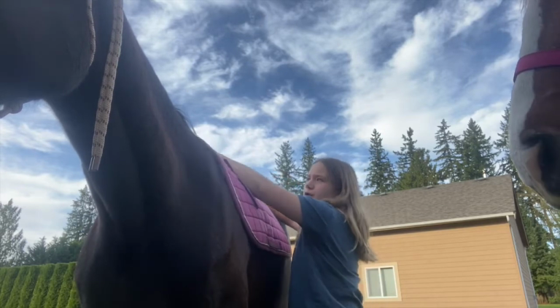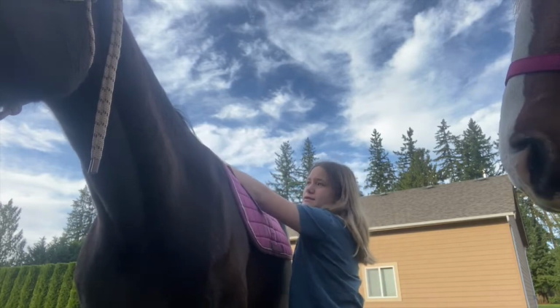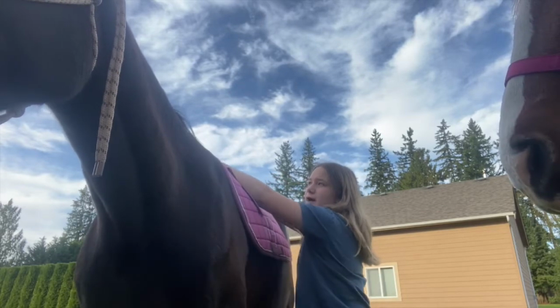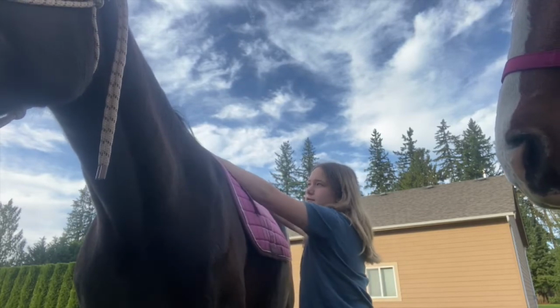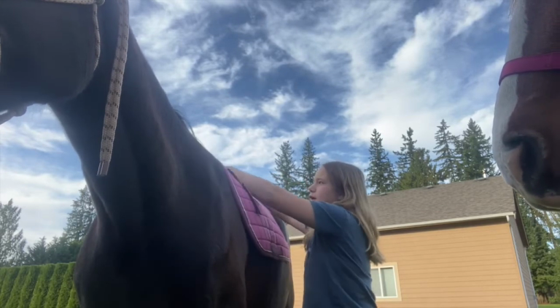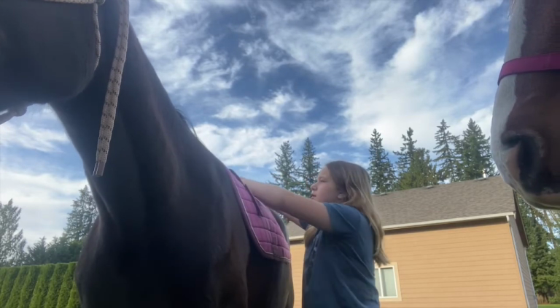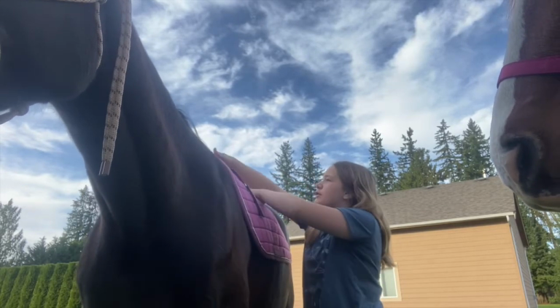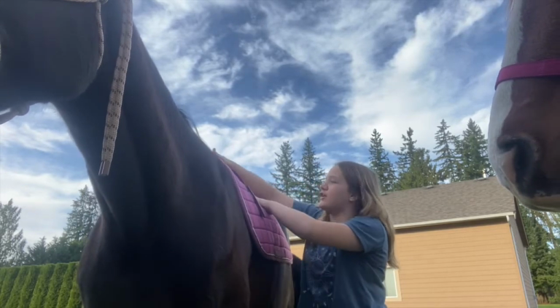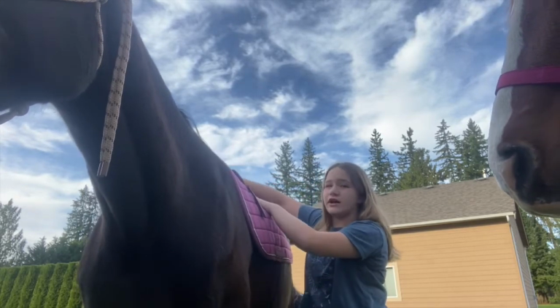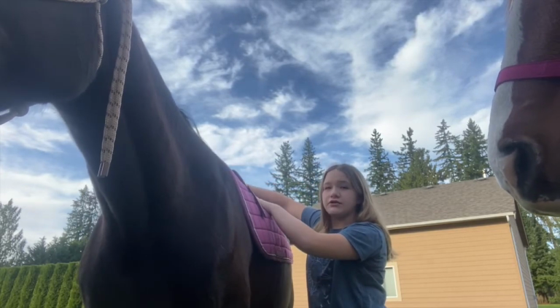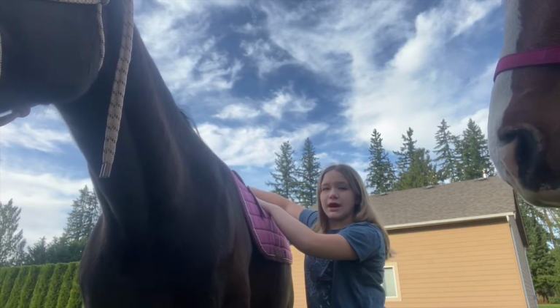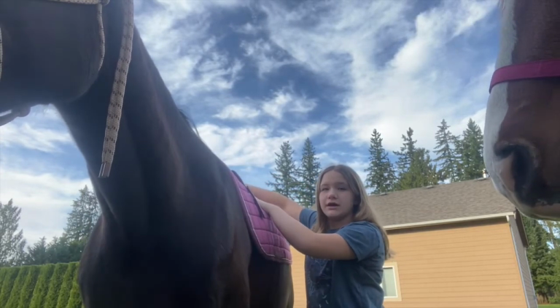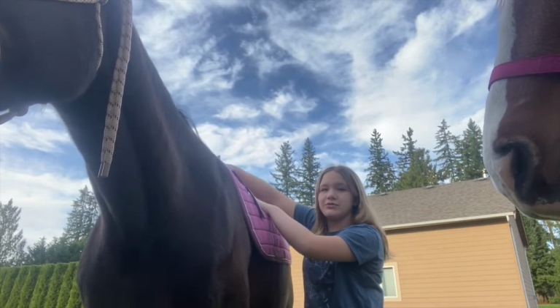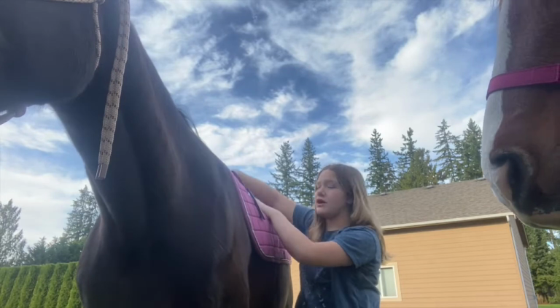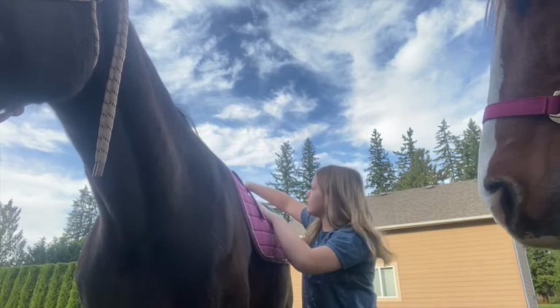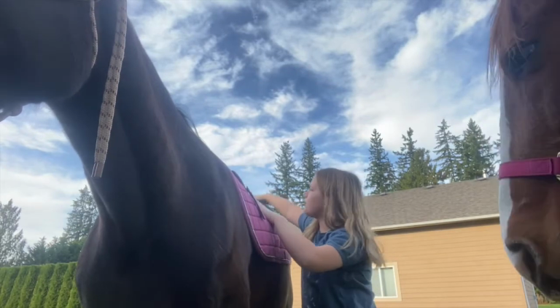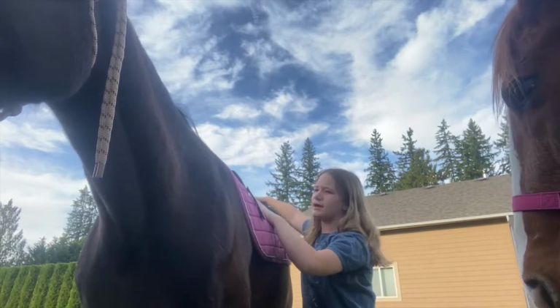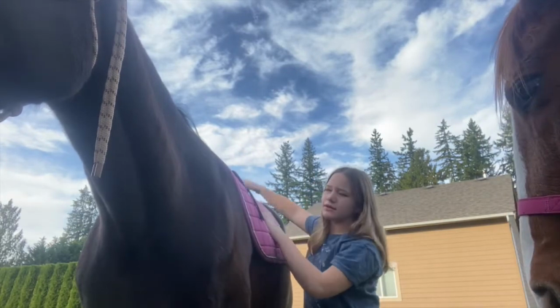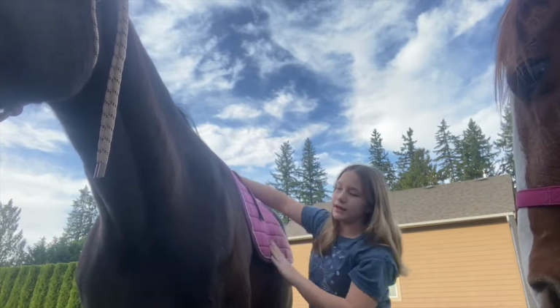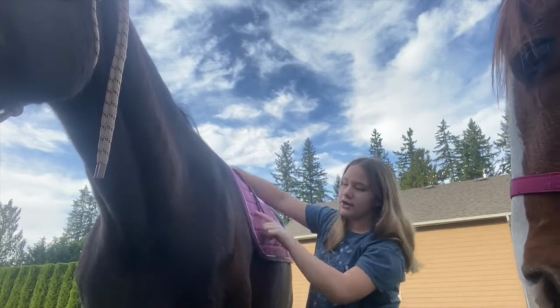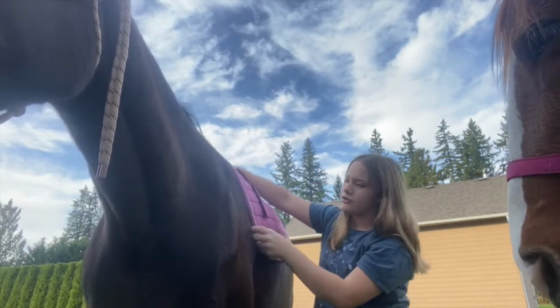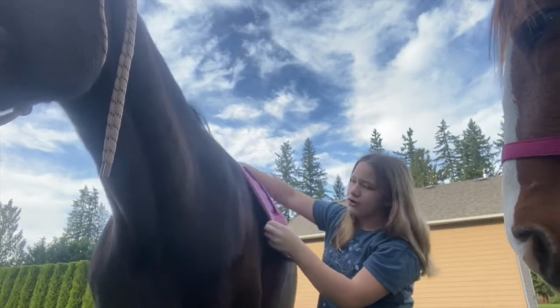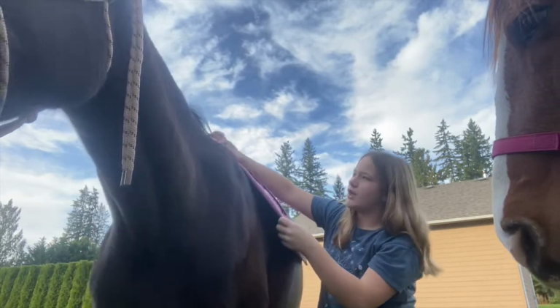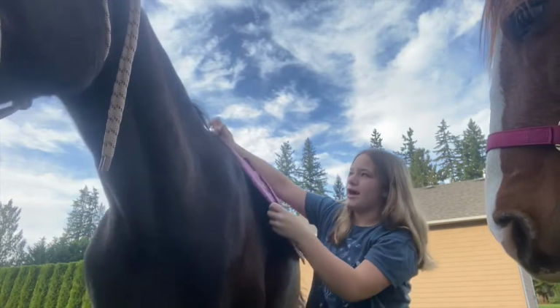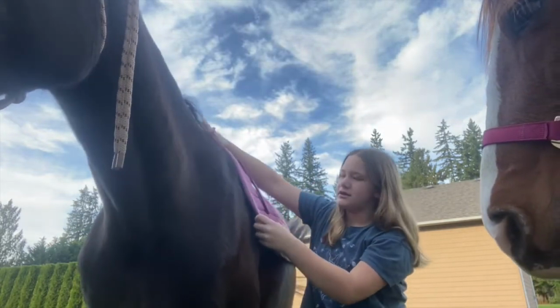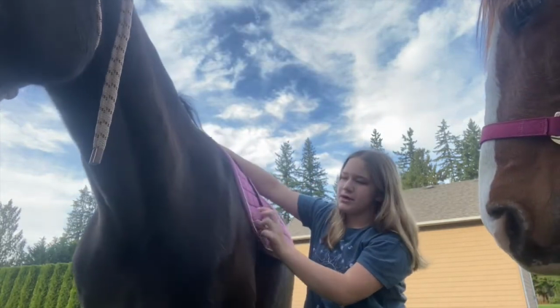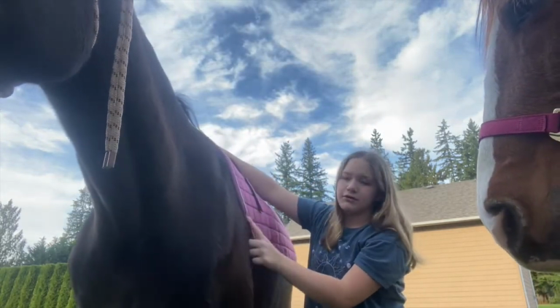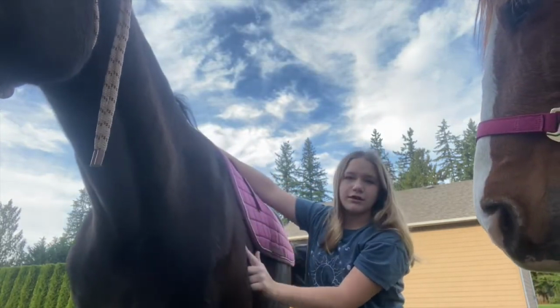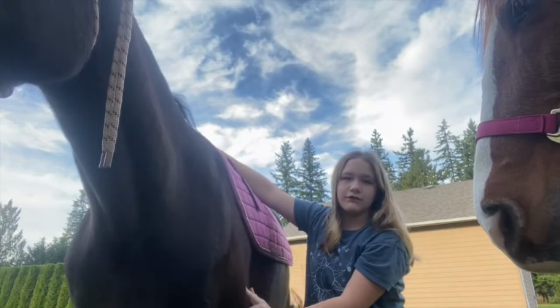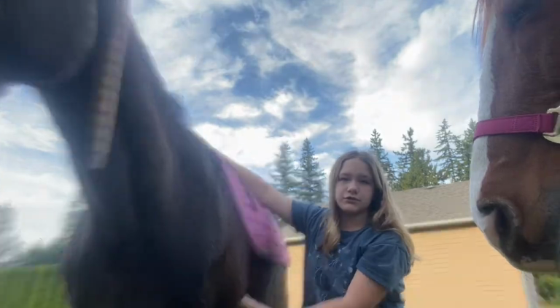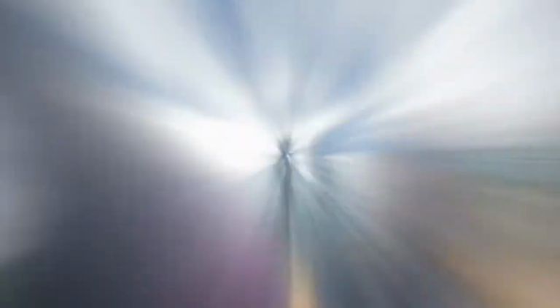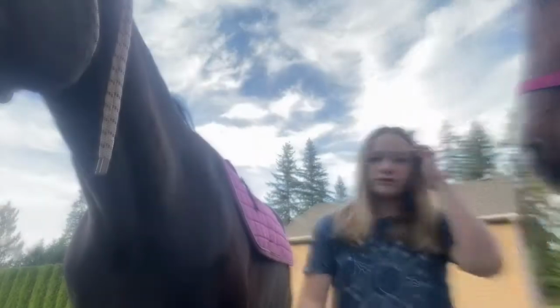You're going to want to slide it back. You want the center line of your saddle pad to be centered with their spine, and the front of the saddle pad to be about in the middle of their shoulder.